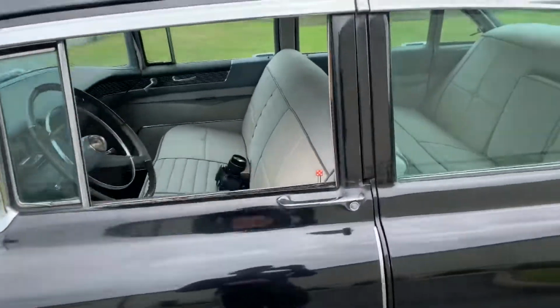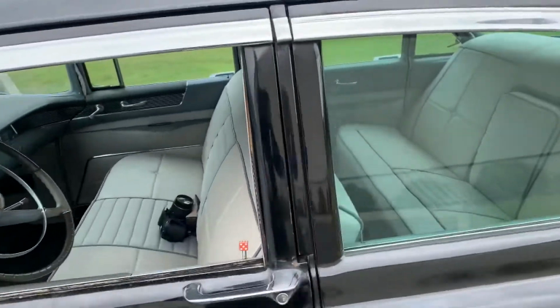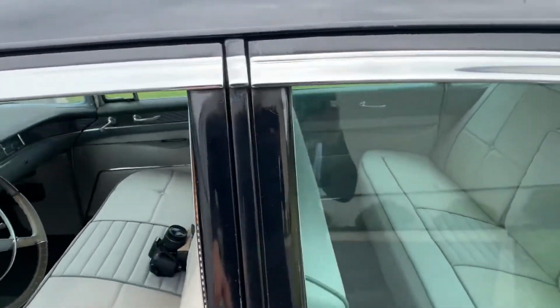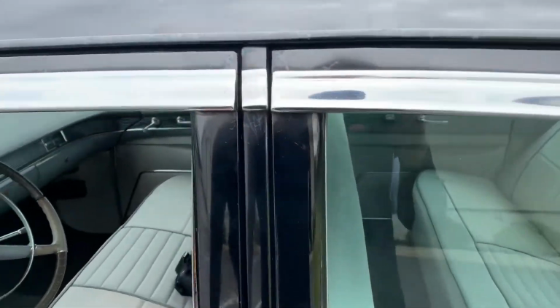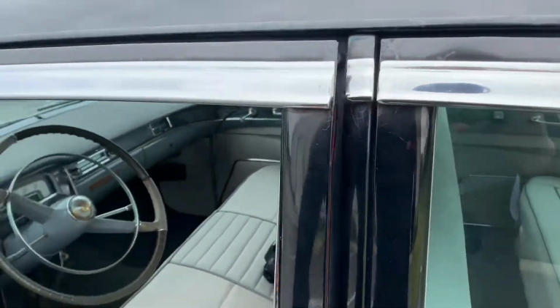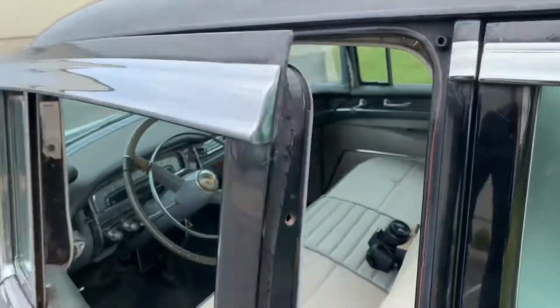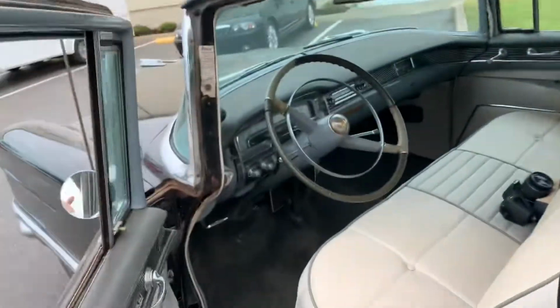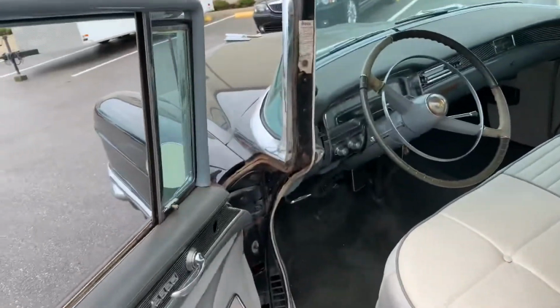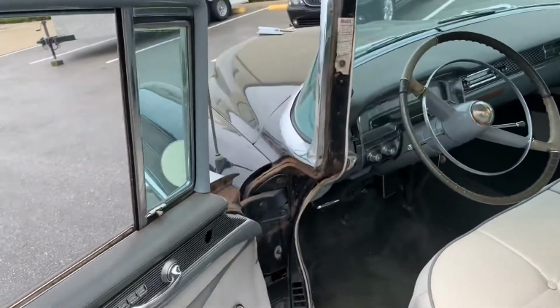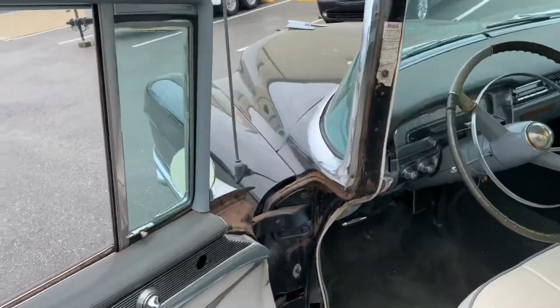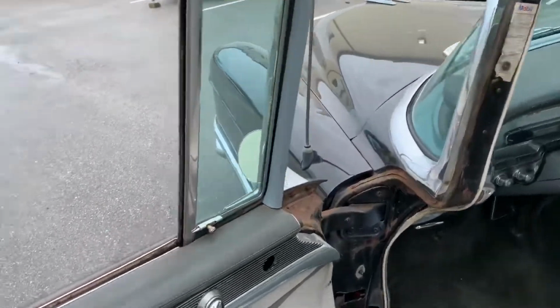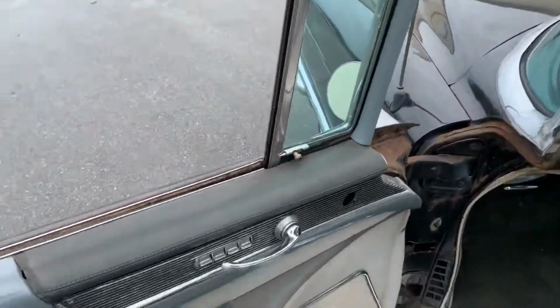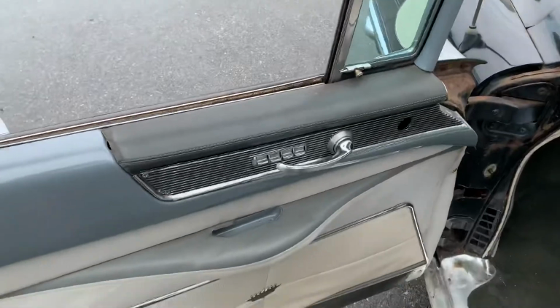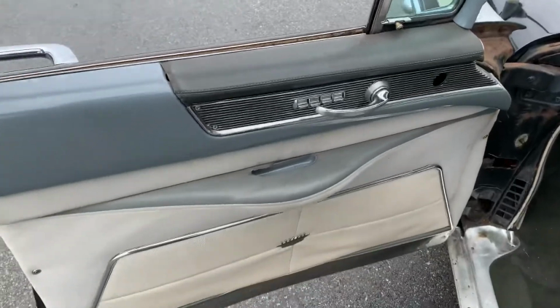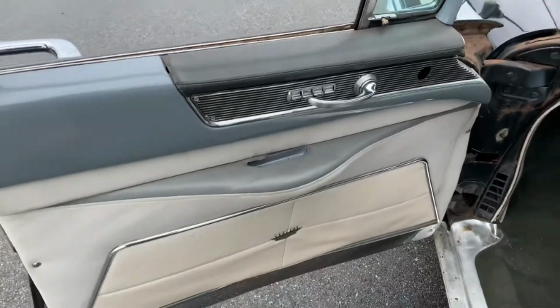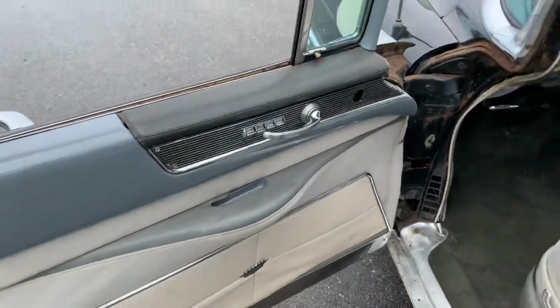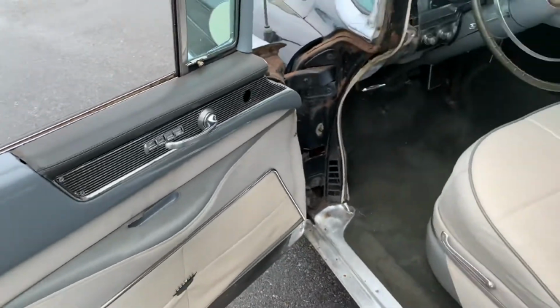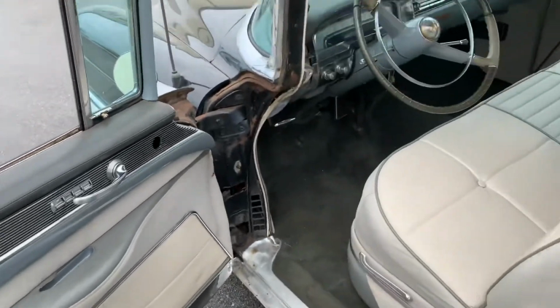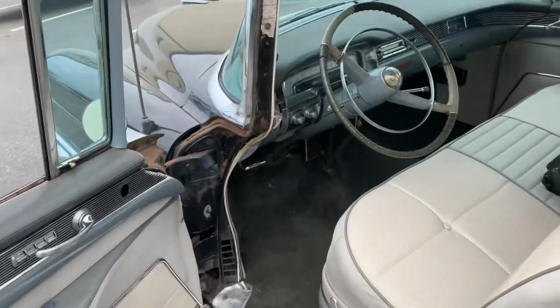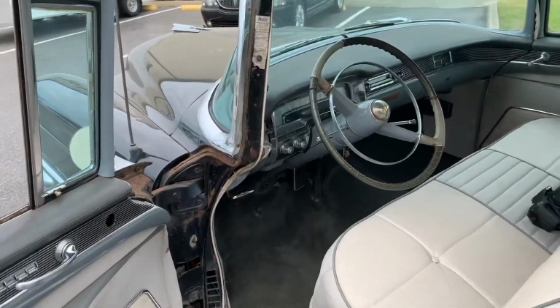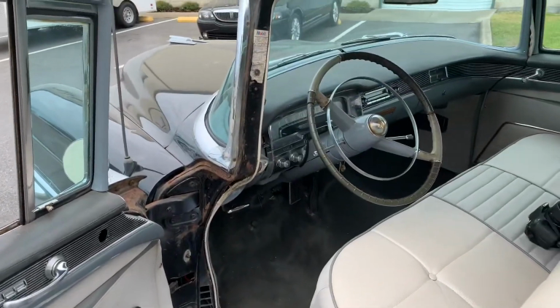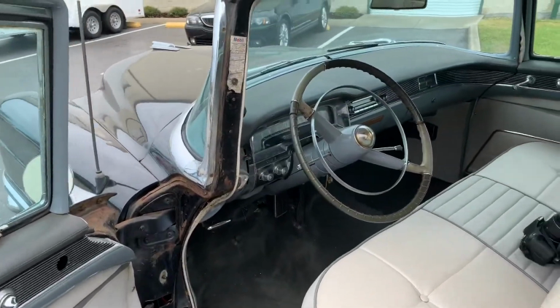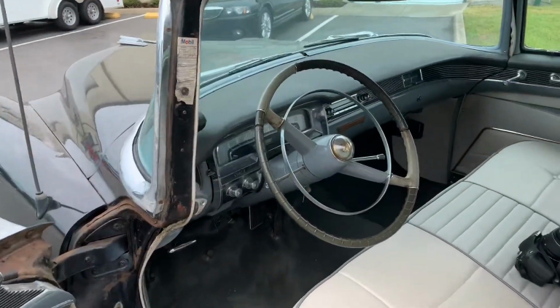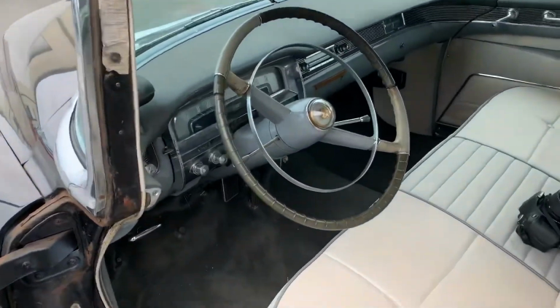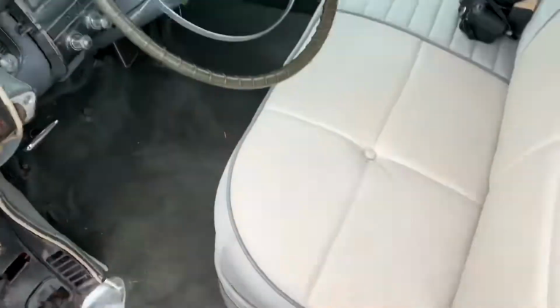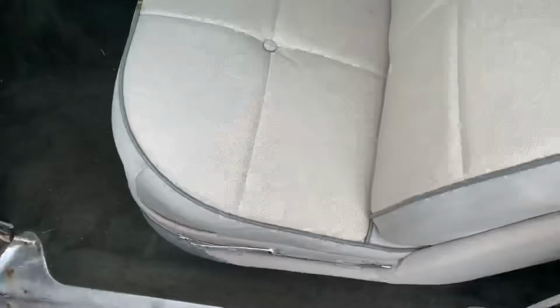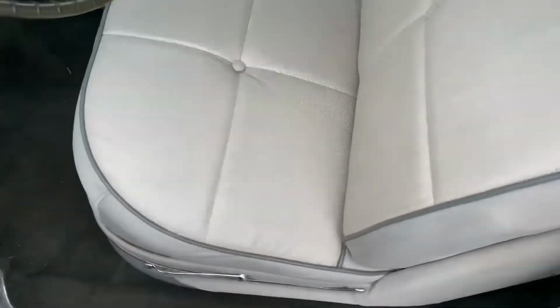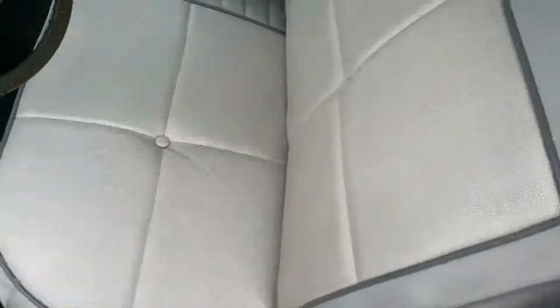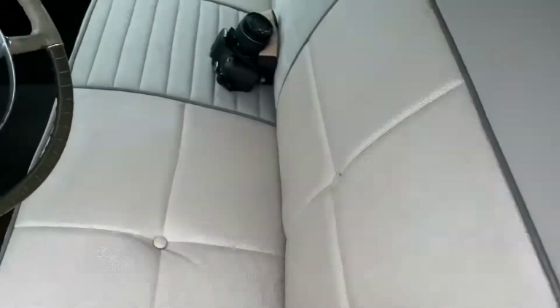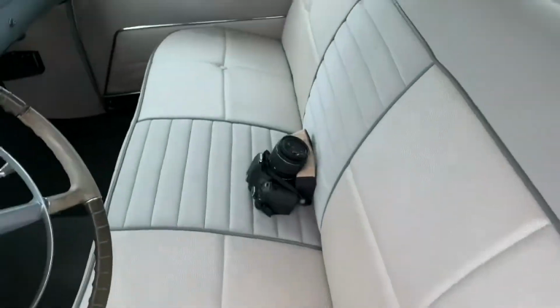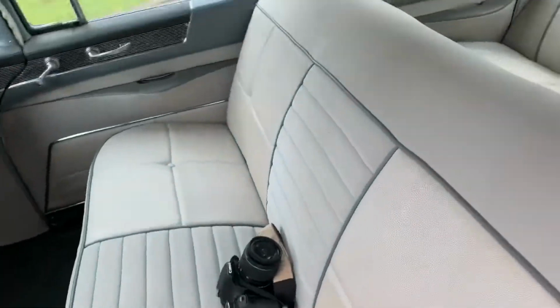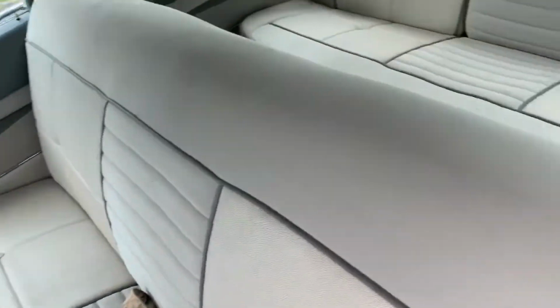Just take a peek on the inside here. Power windows were added. Here's that brand new interior.